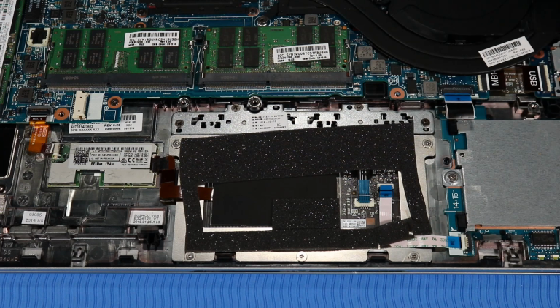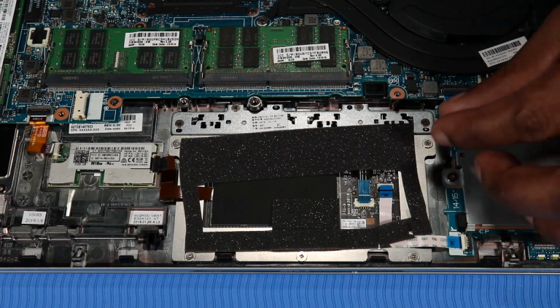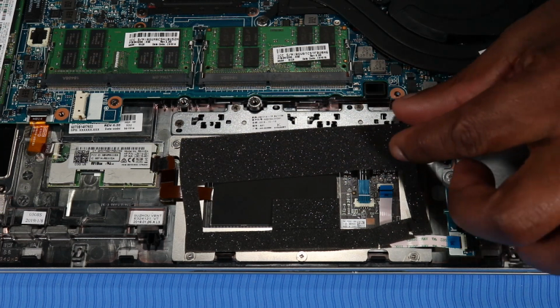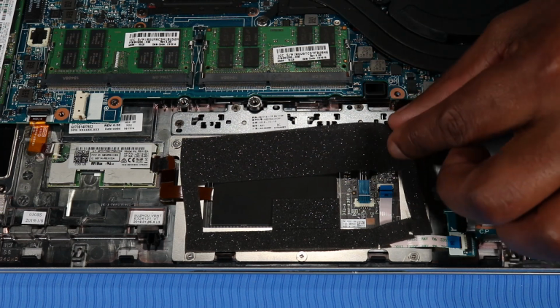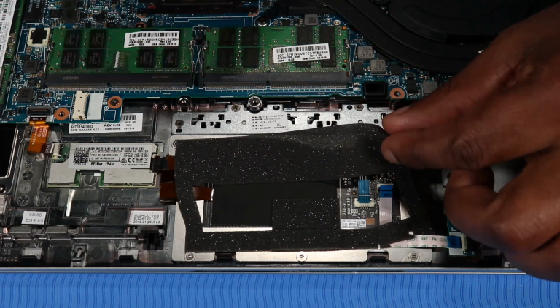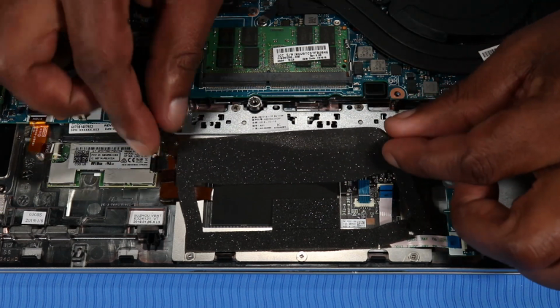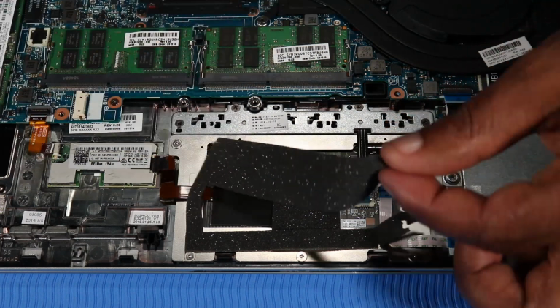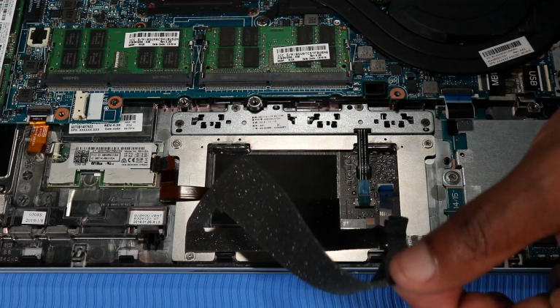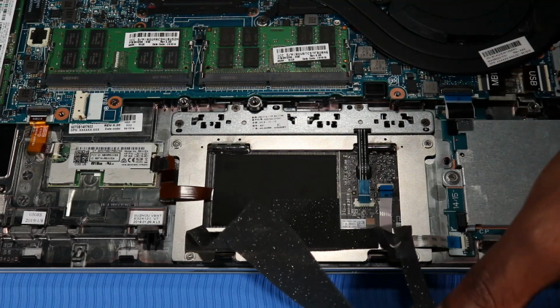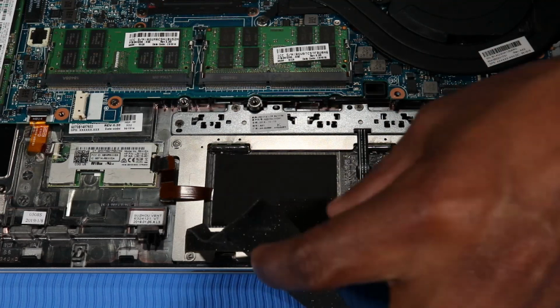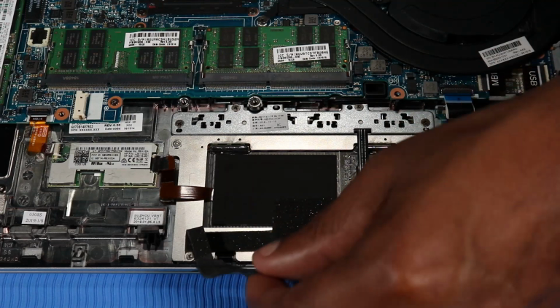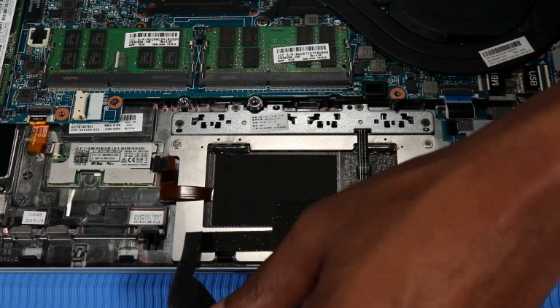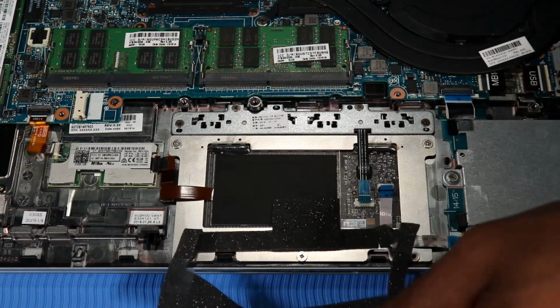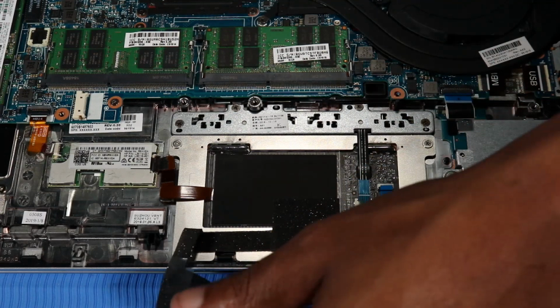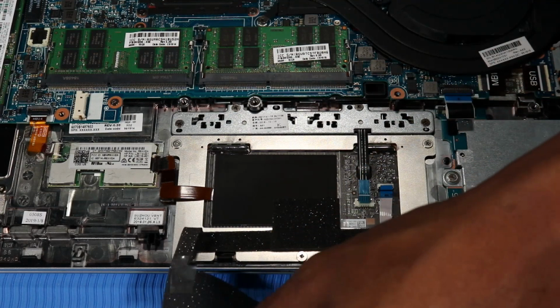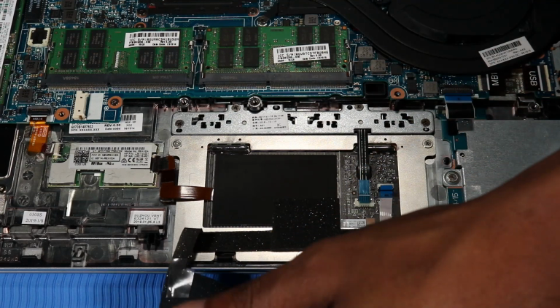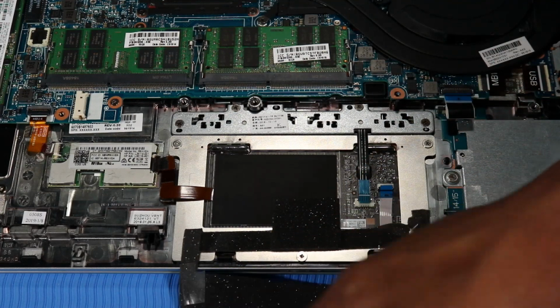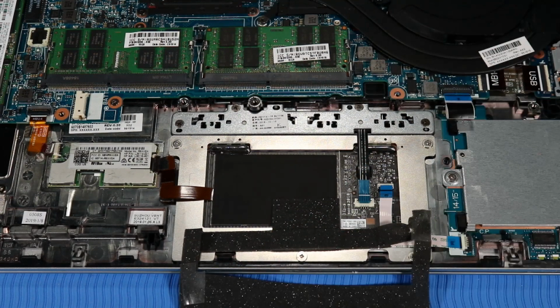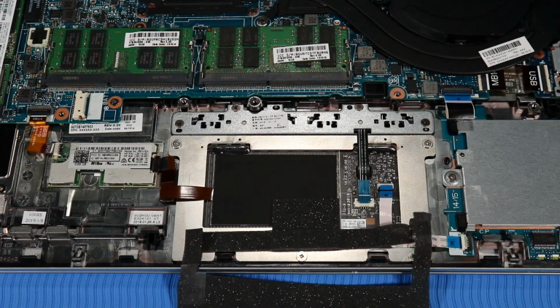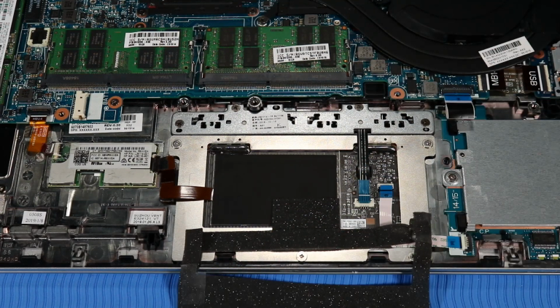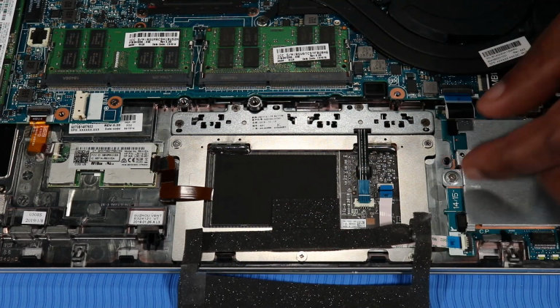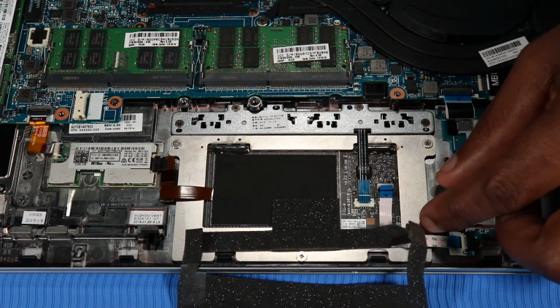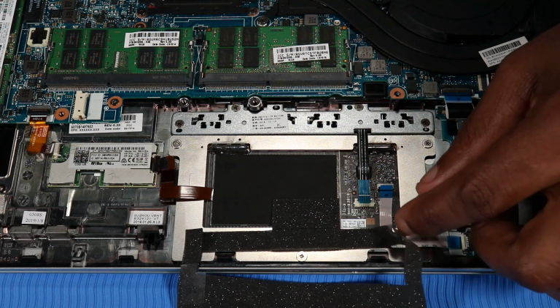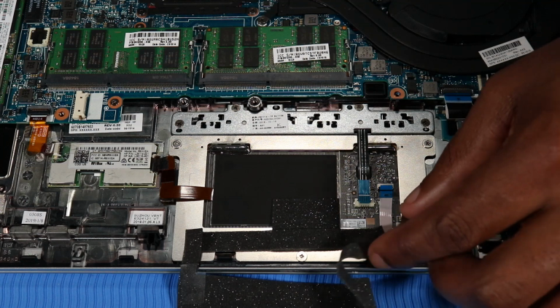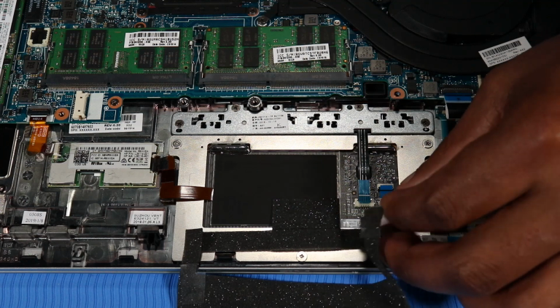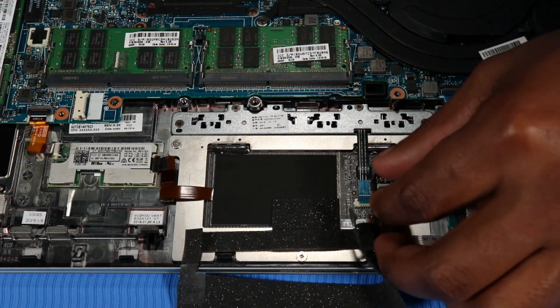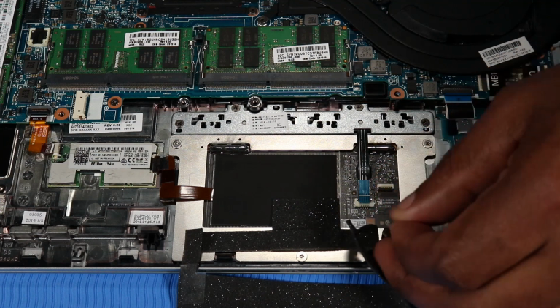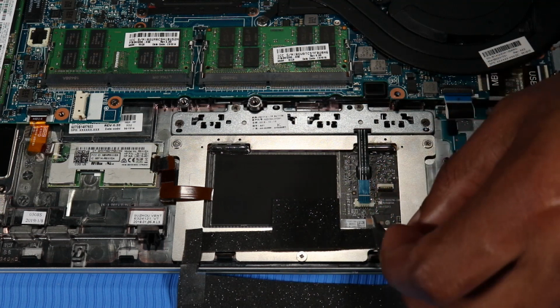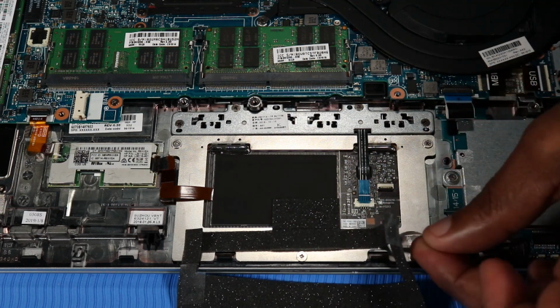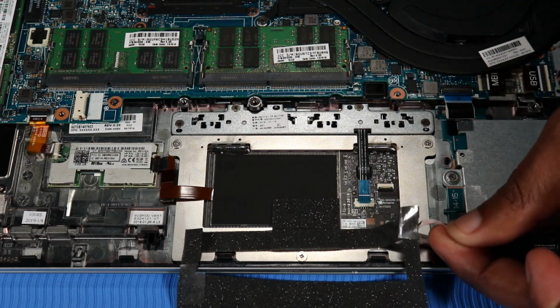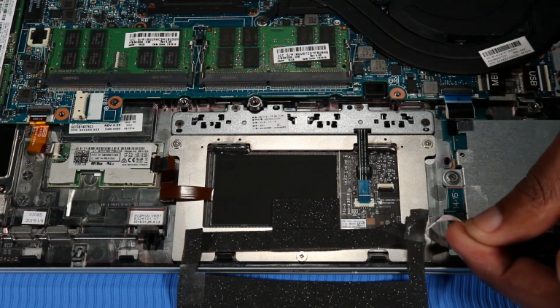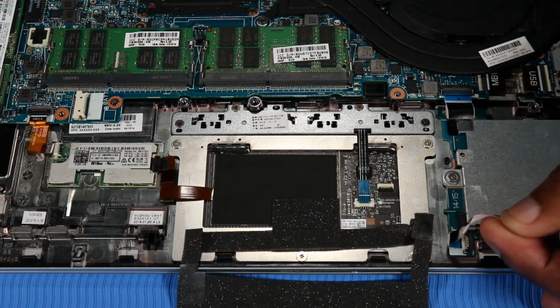Partially remove the foam that covers the touchpad board. Remove the touchpad board ribbon cable from the adhesive that secures it to the touchpad board.